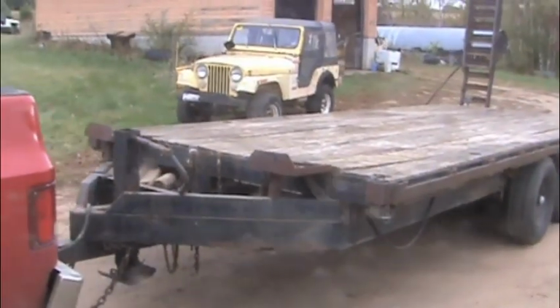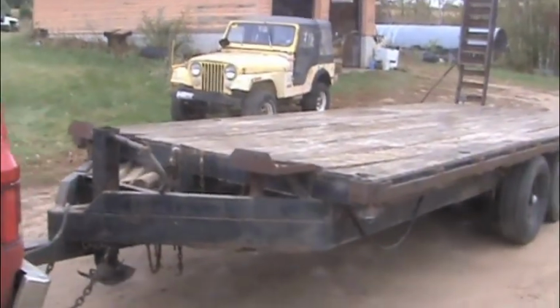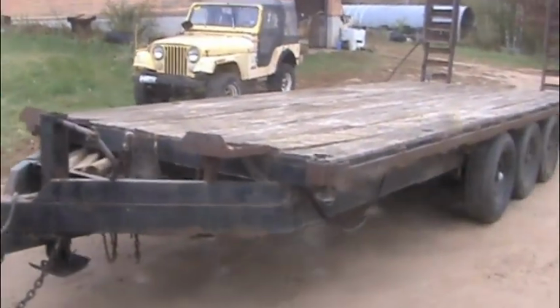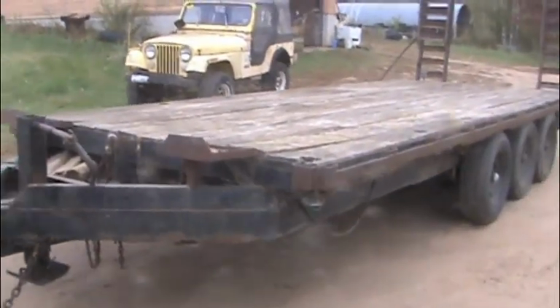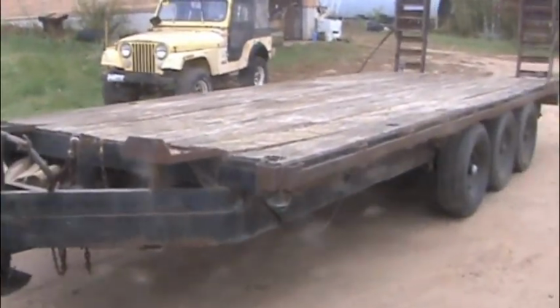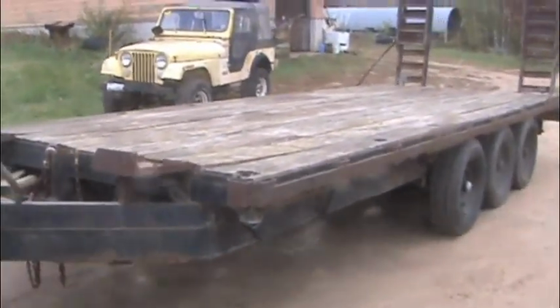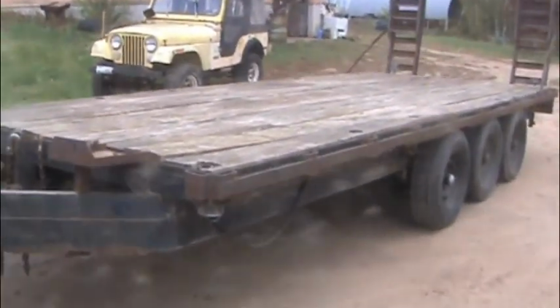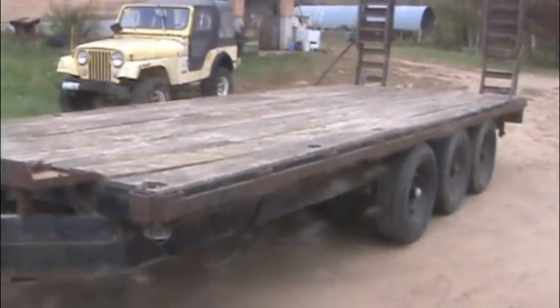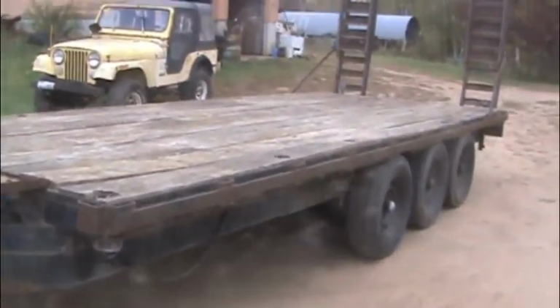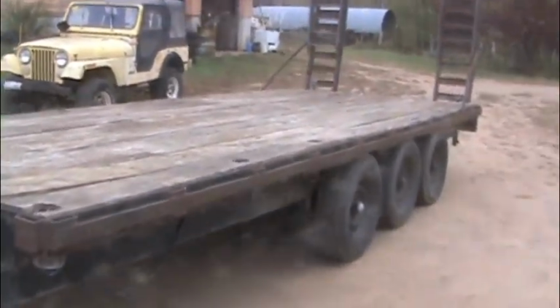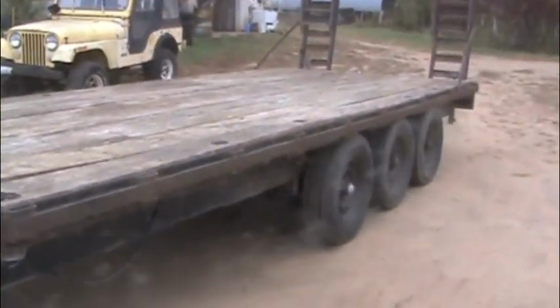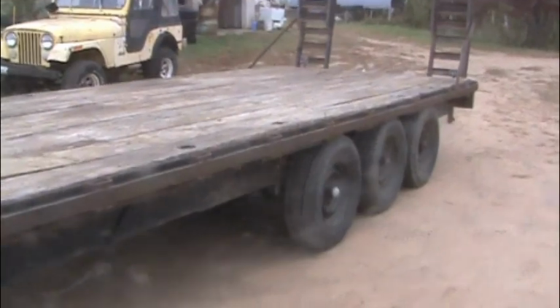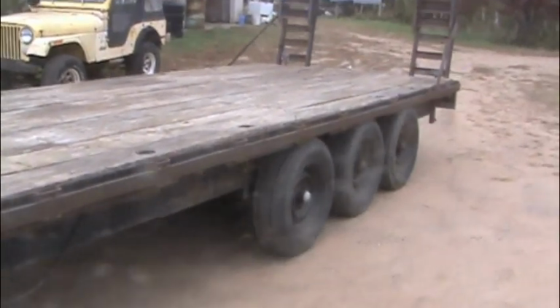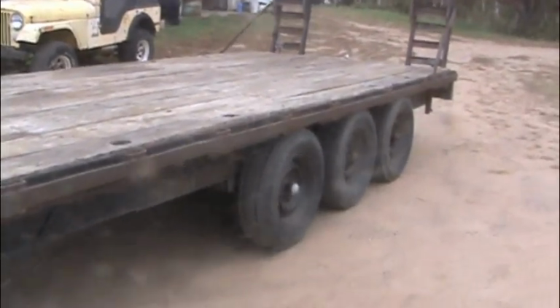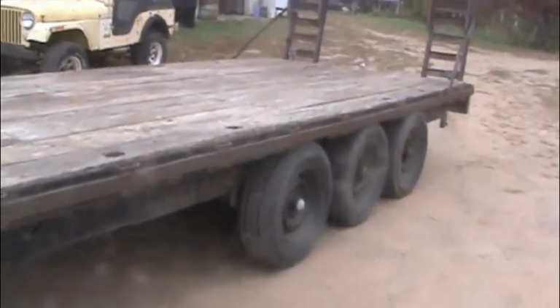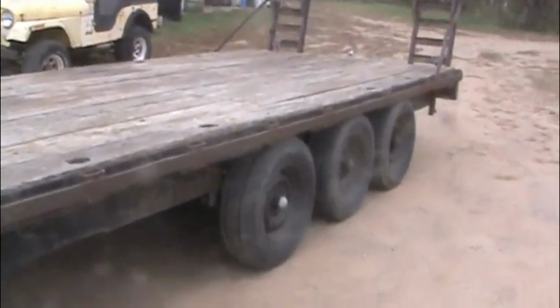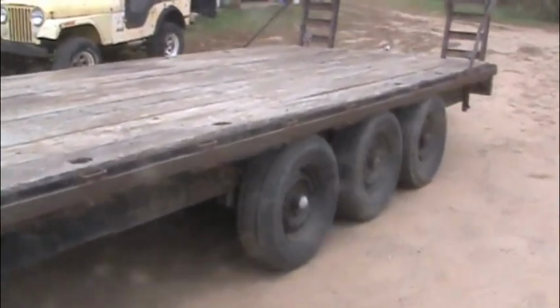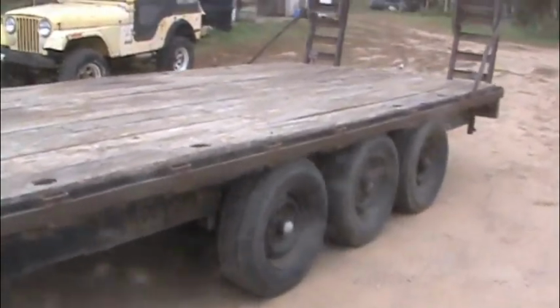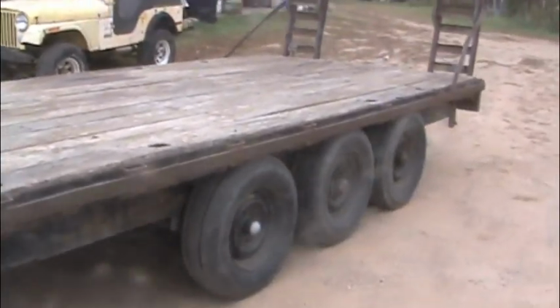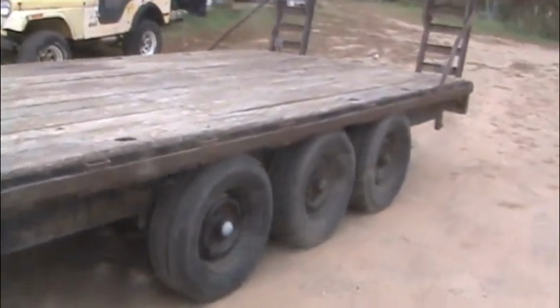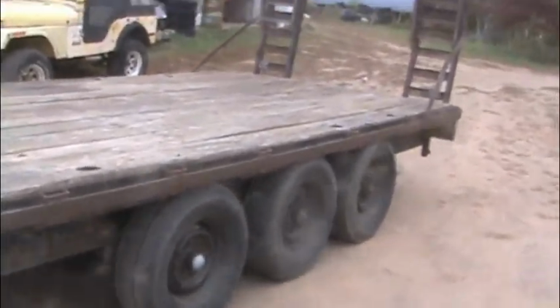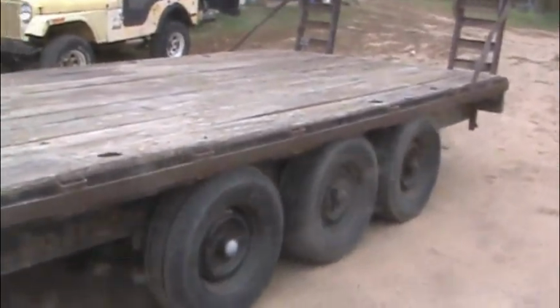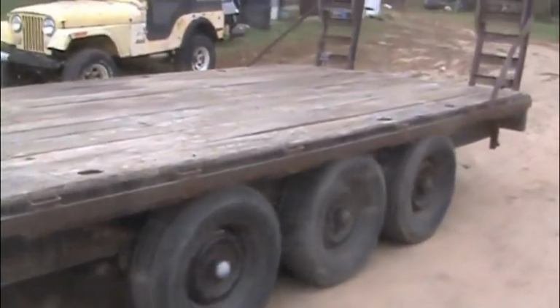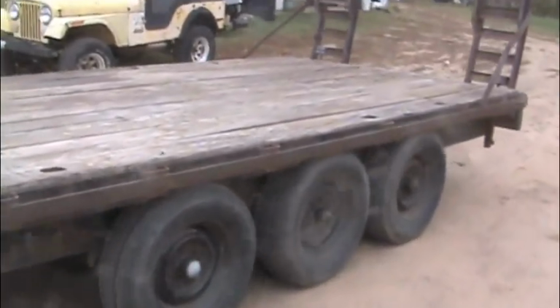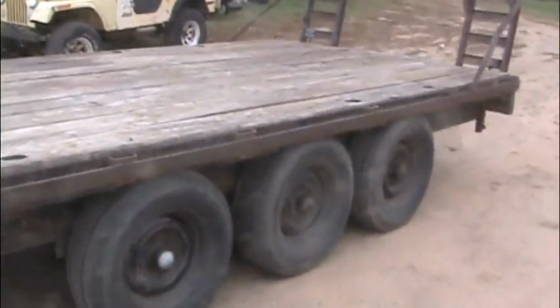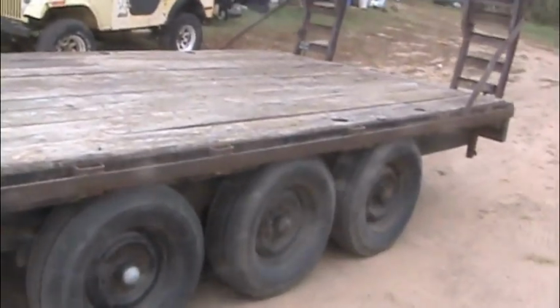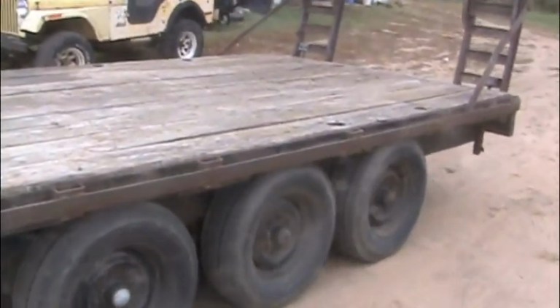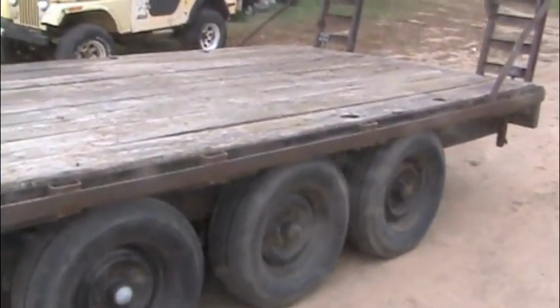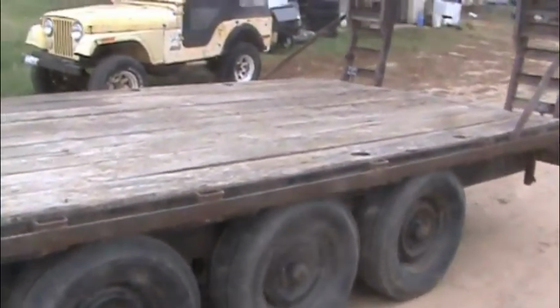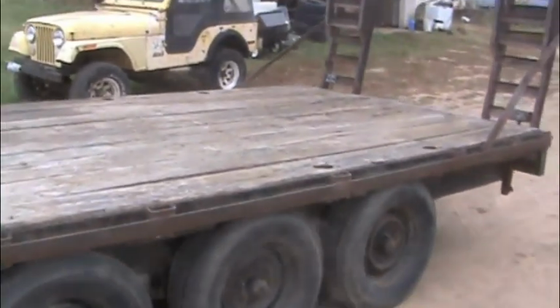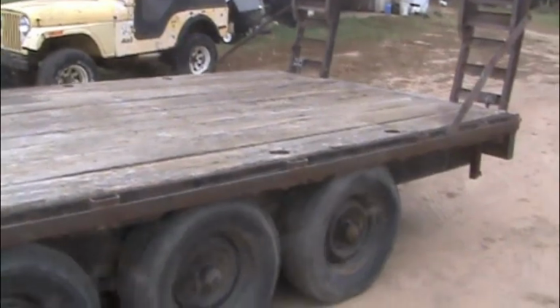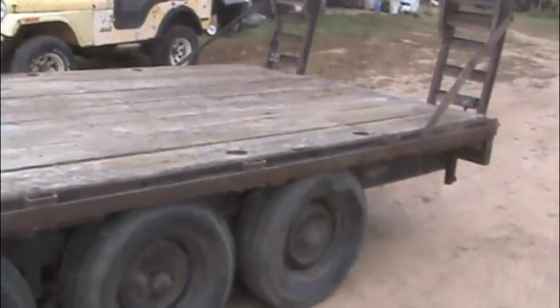The trailer is a 20-foot deck-over tri-axle, with brakes on all three axles. That's to help stop the weight of the wrecker when we're going down the hills.